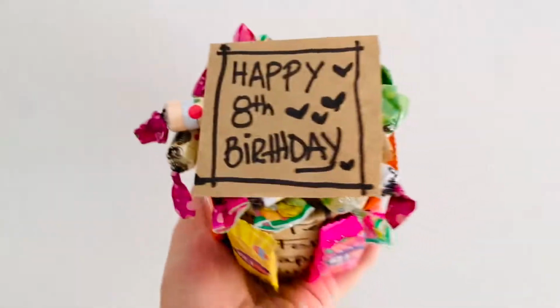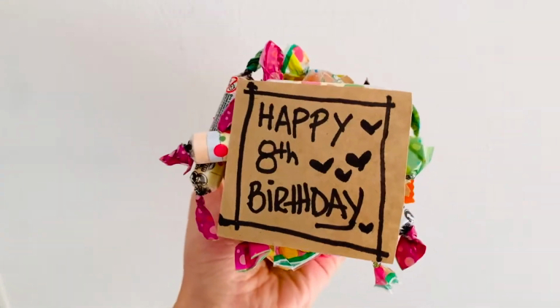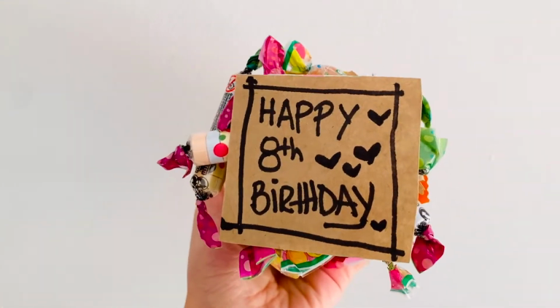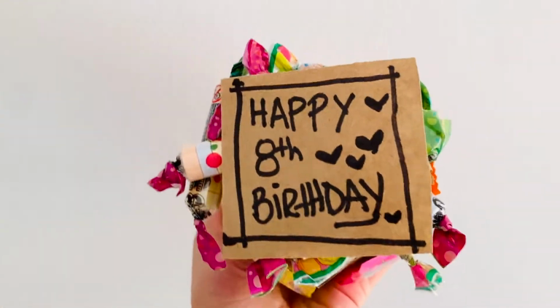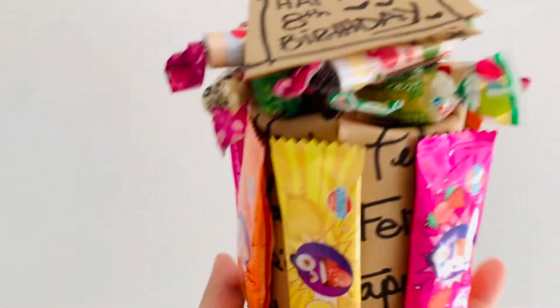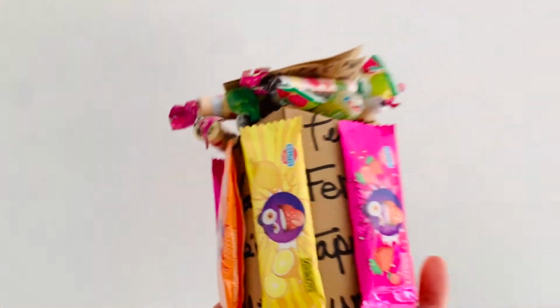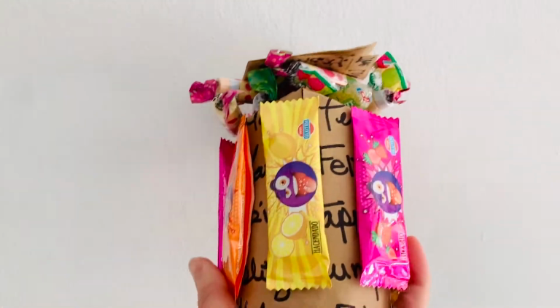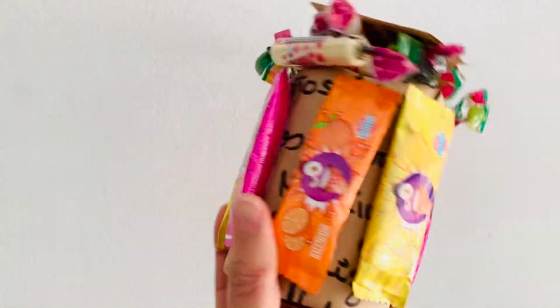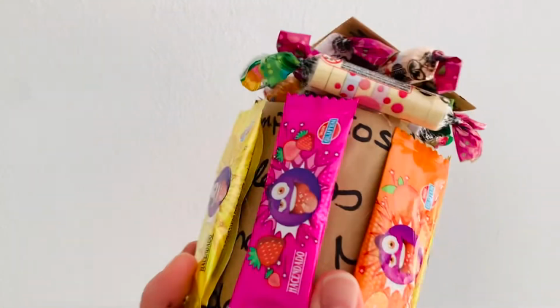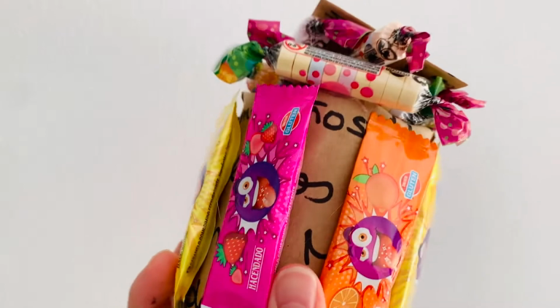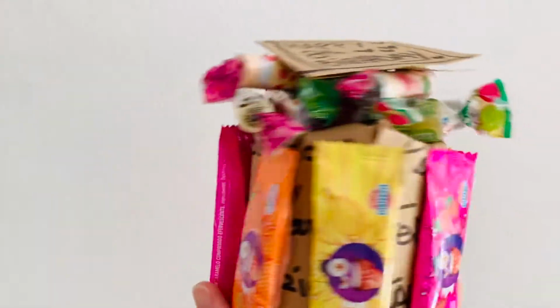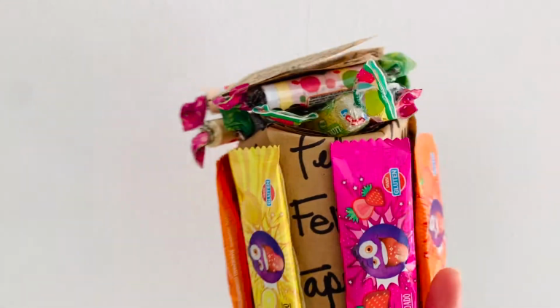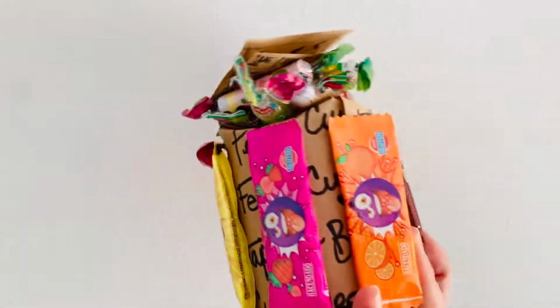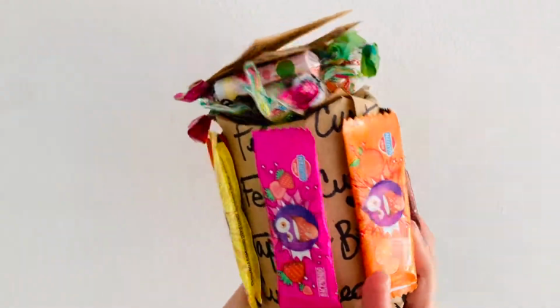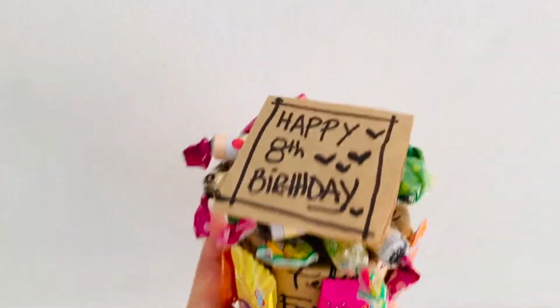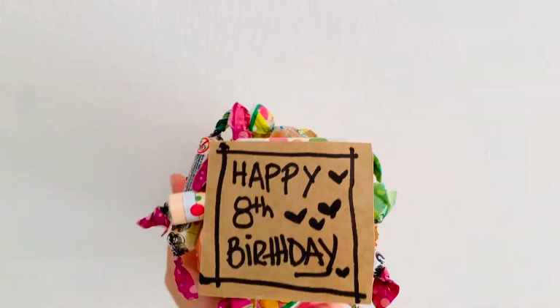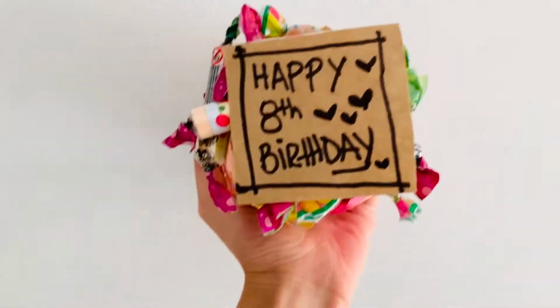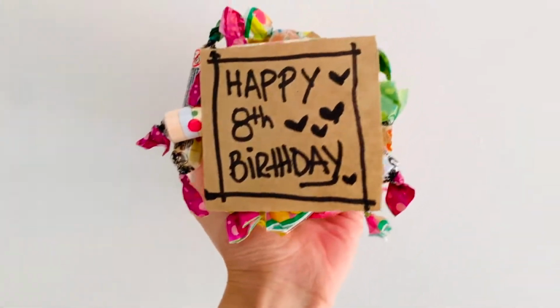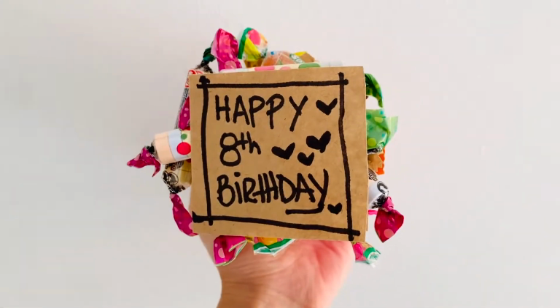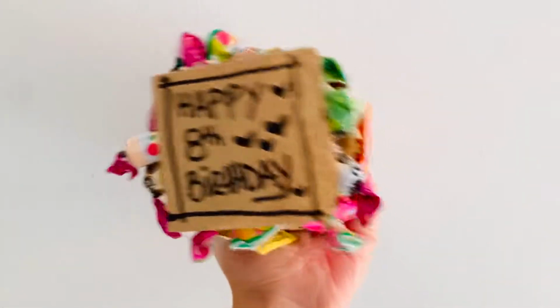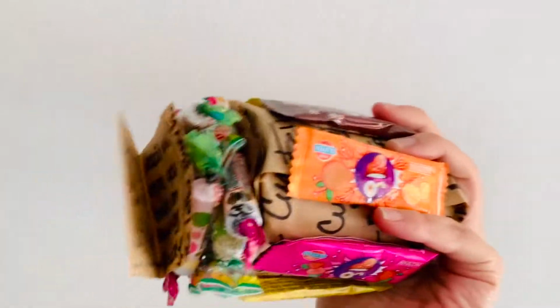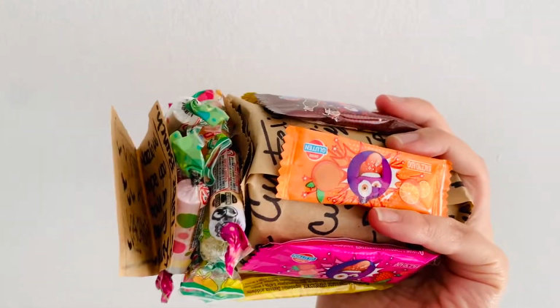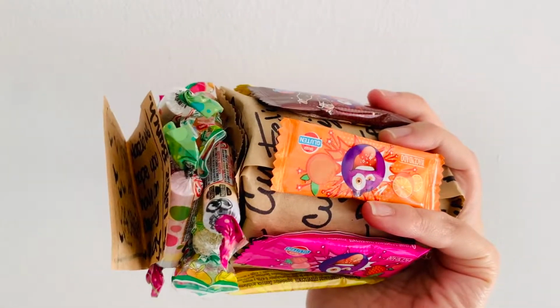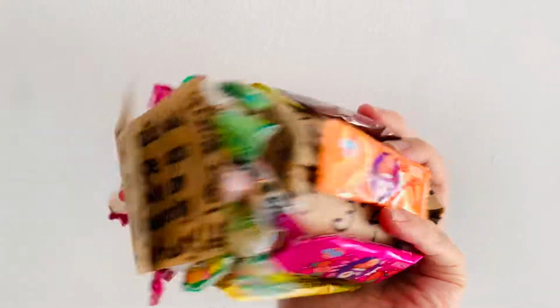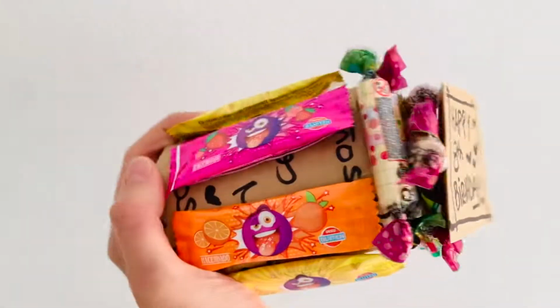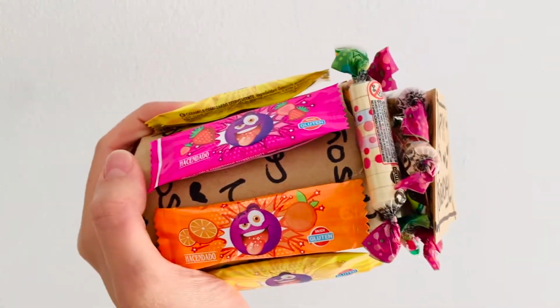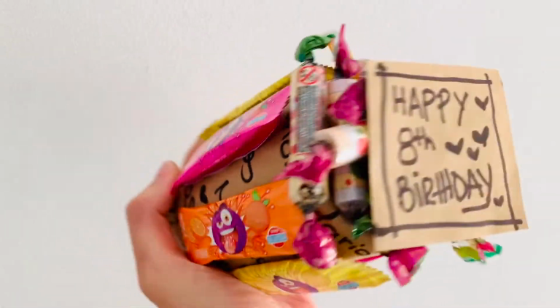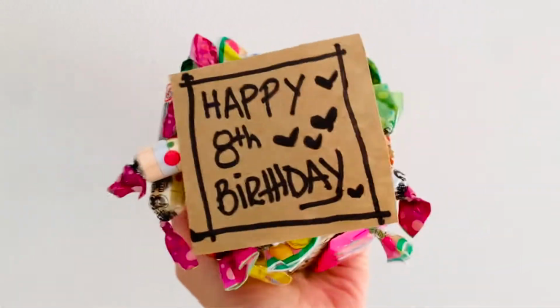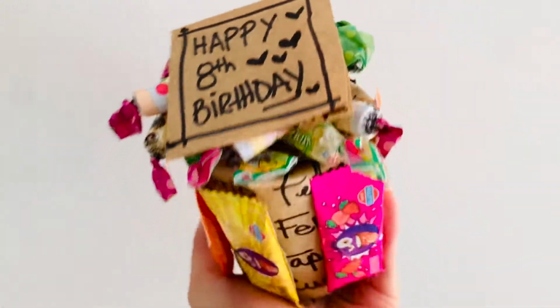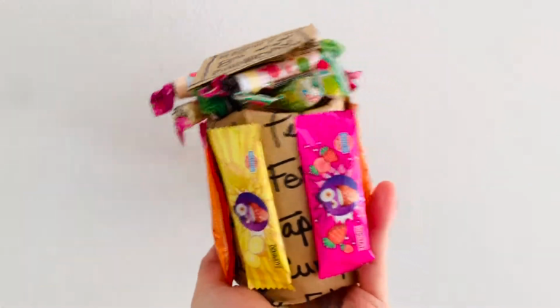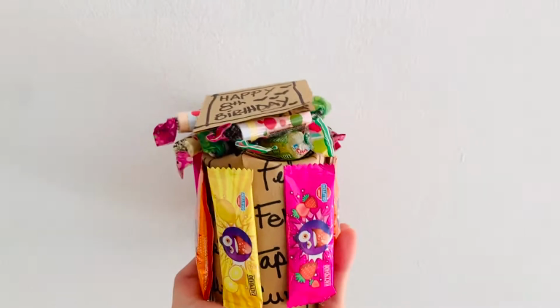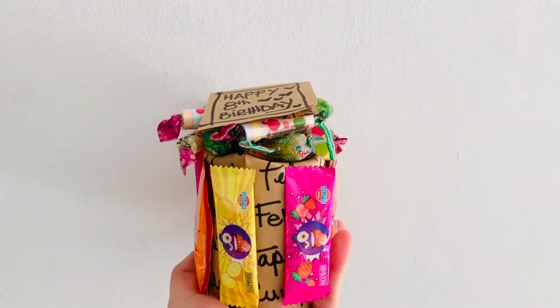Hi there! Today we're going to be doing some fun sweet gift wrapping with a paper bag, some Sharpie, candy of course, a gift, and some scissors and a hot glue gun. I hope you like it, and let's start!